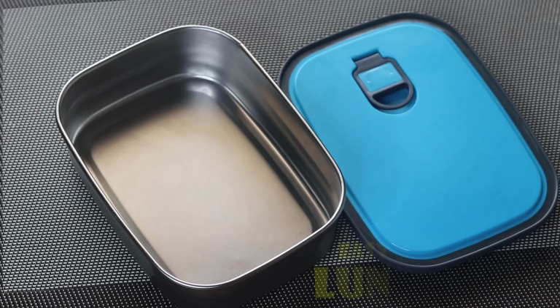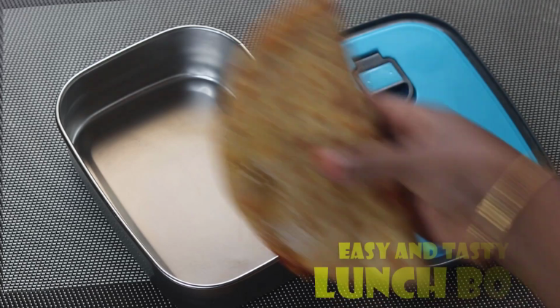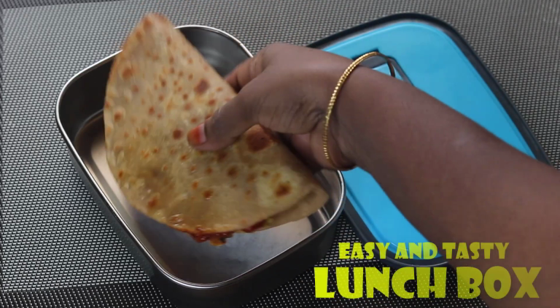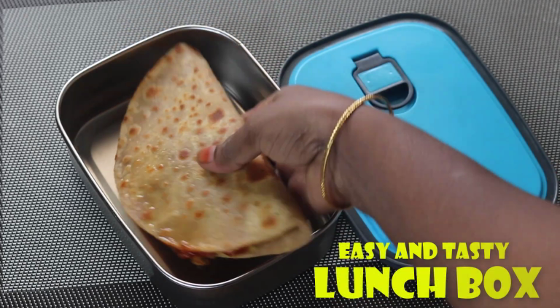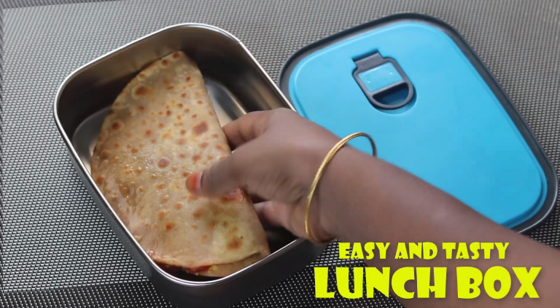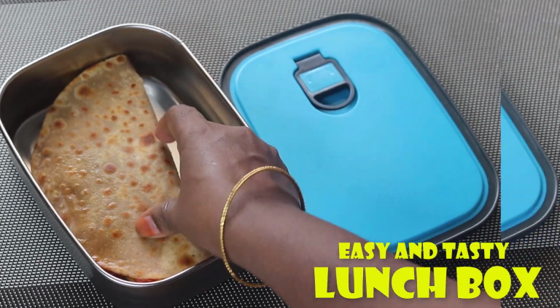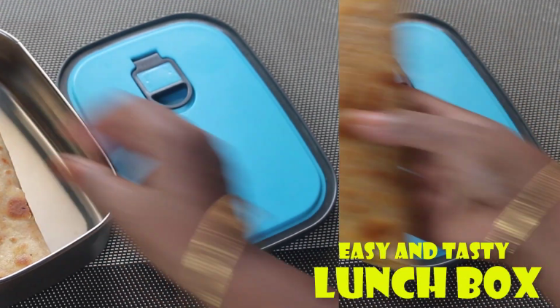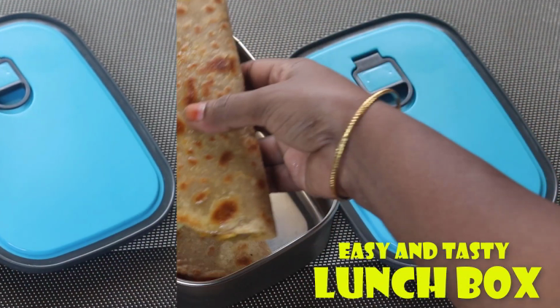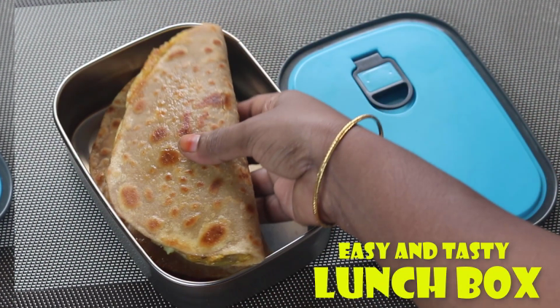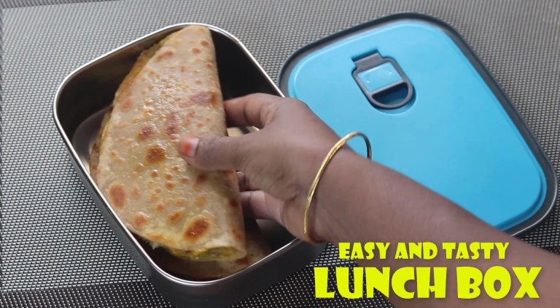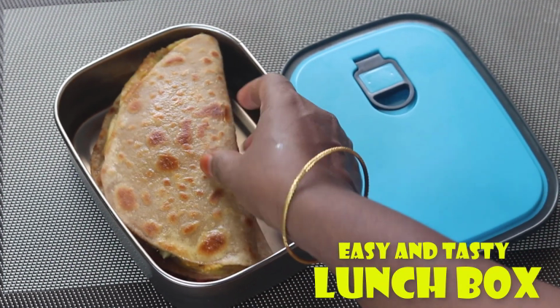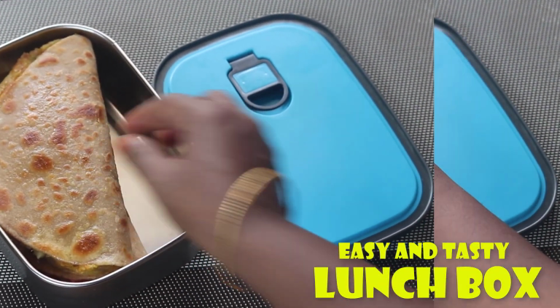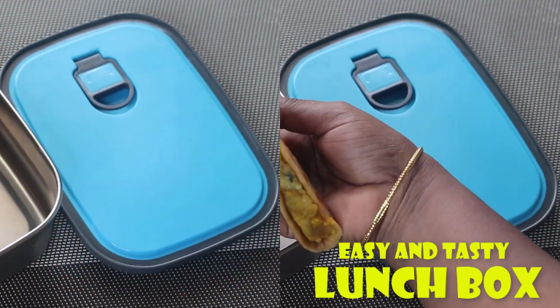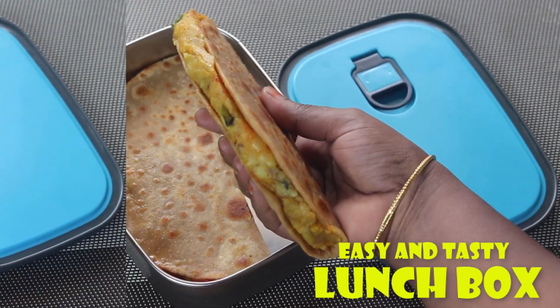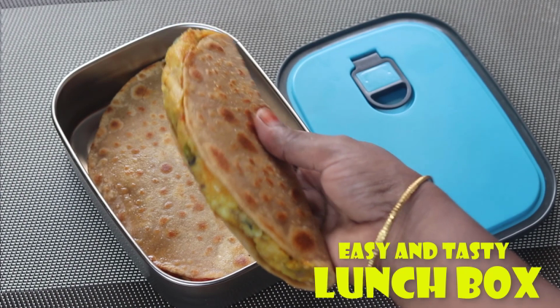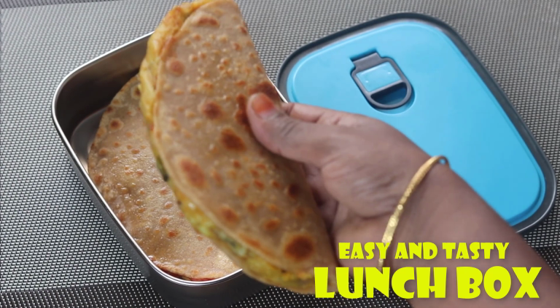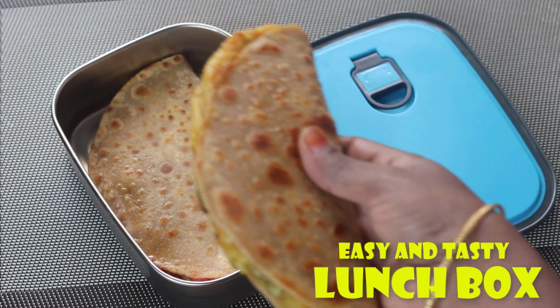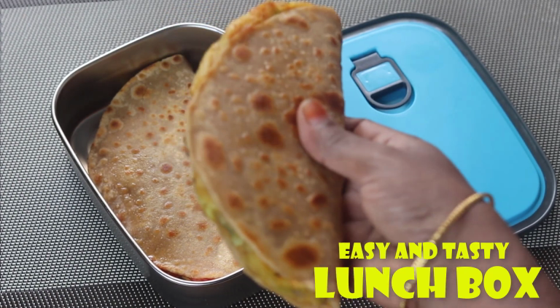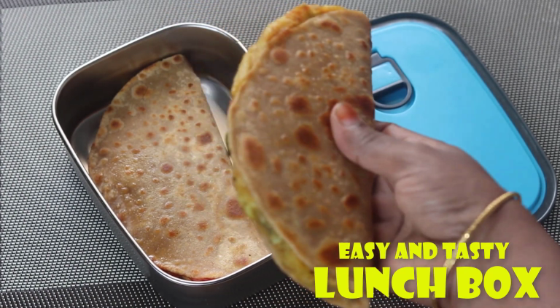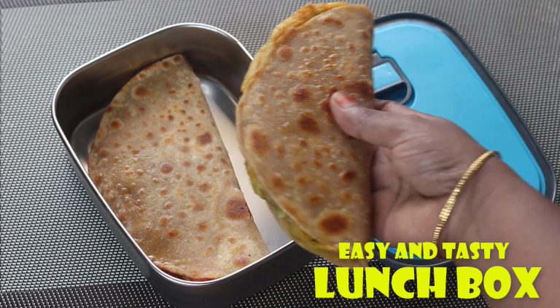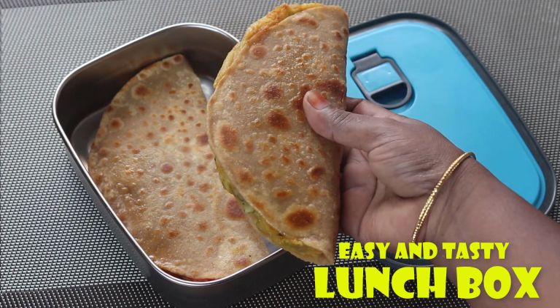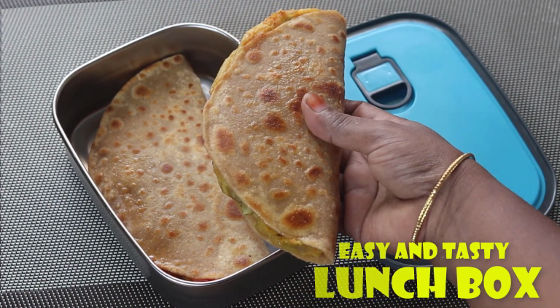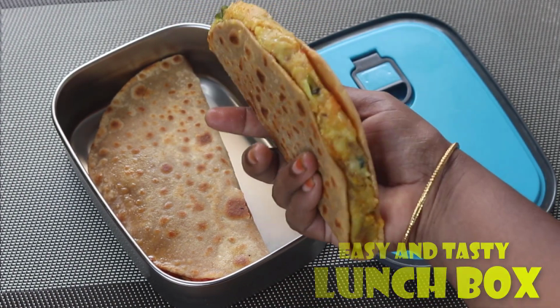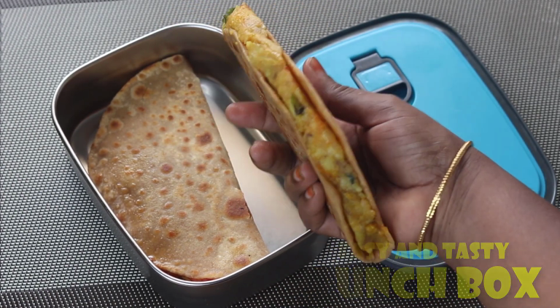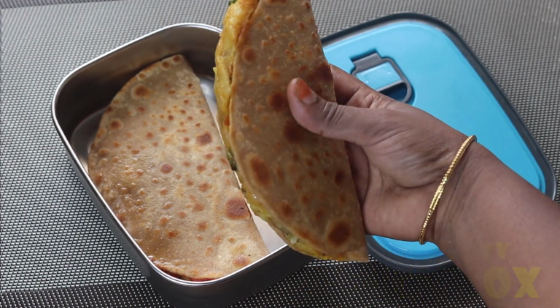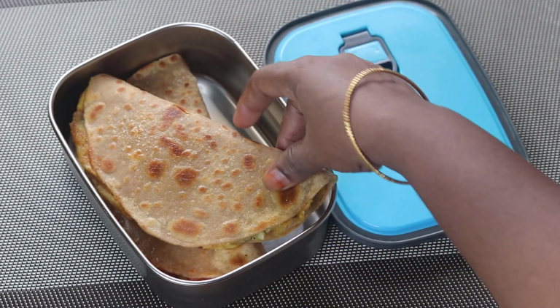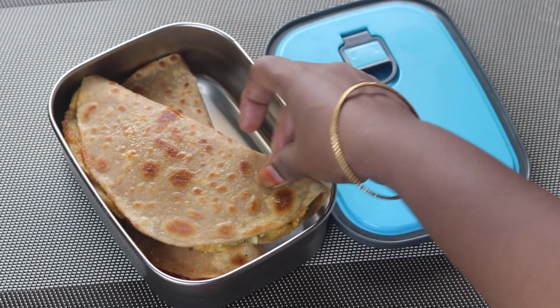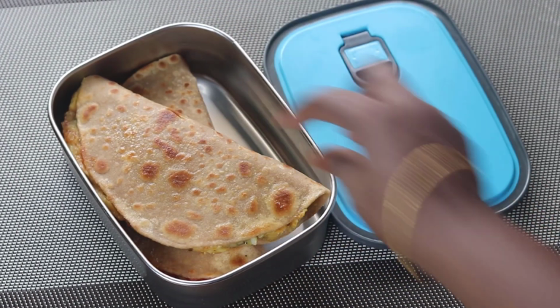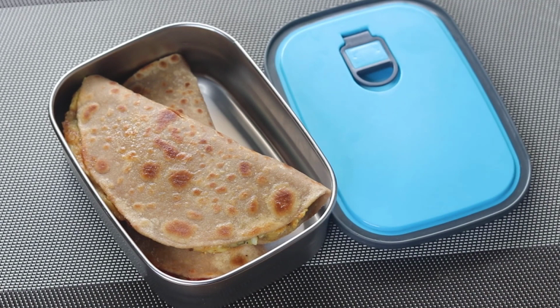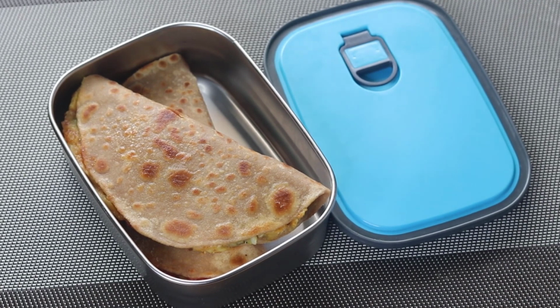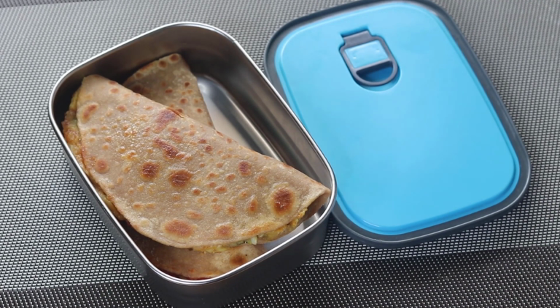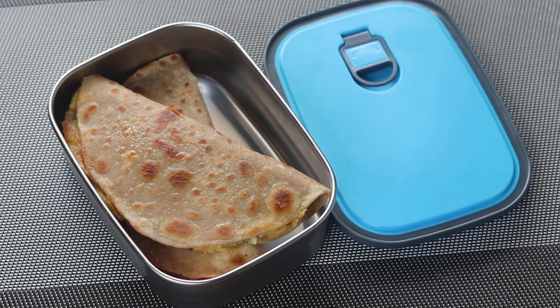Hi, my name is Lakshmi. In this video, I will try this recipe for a little bit.